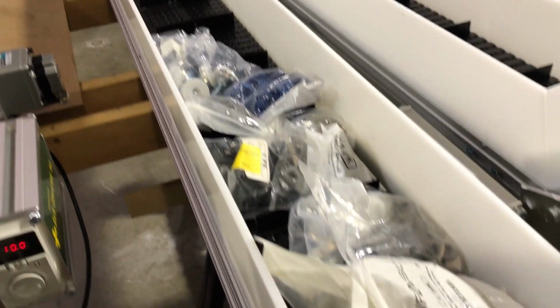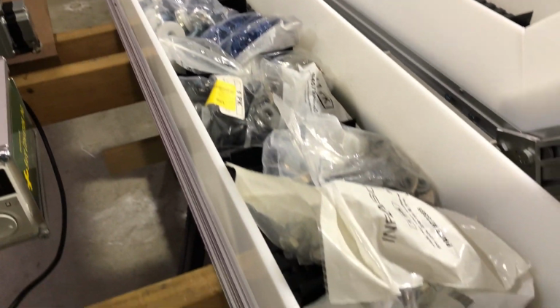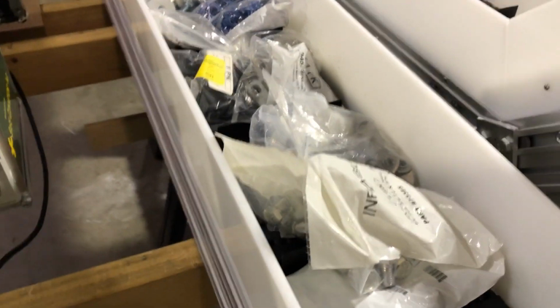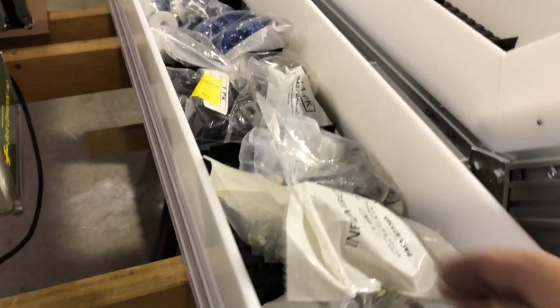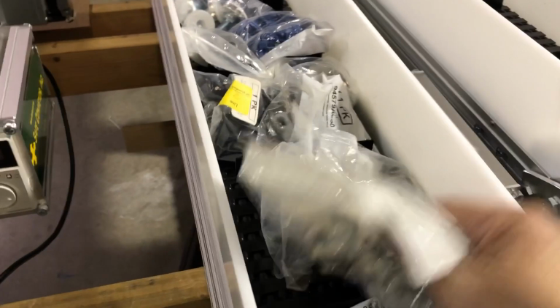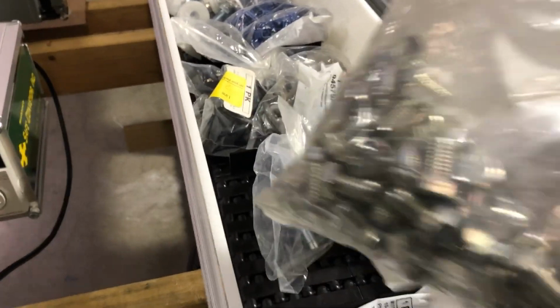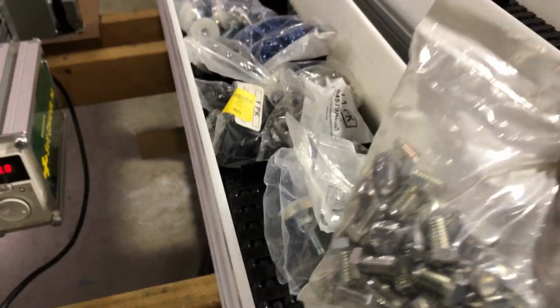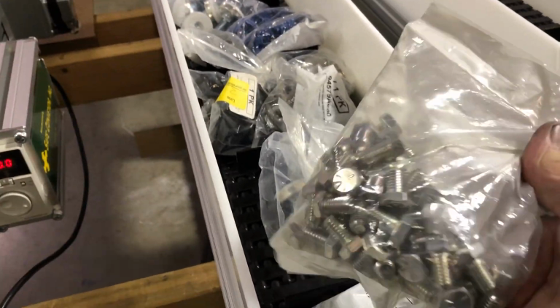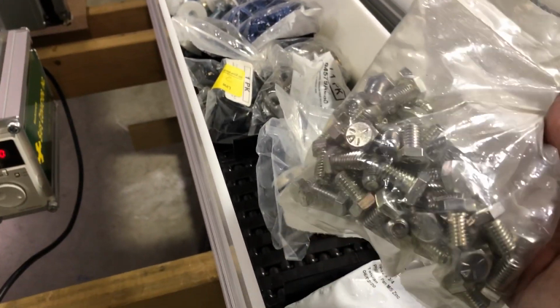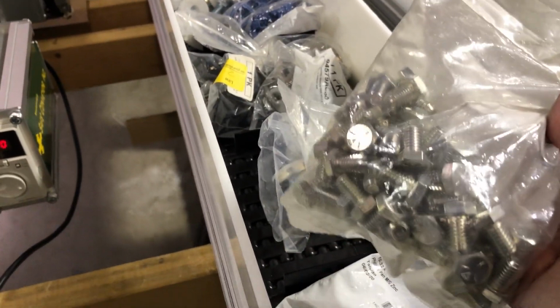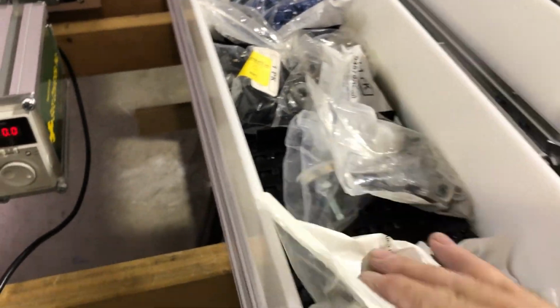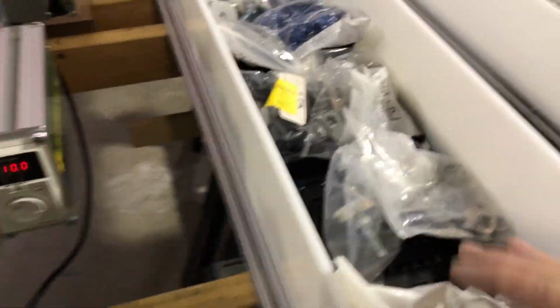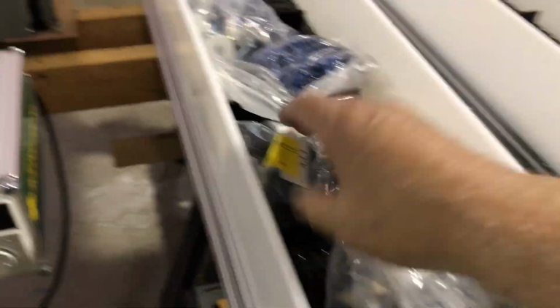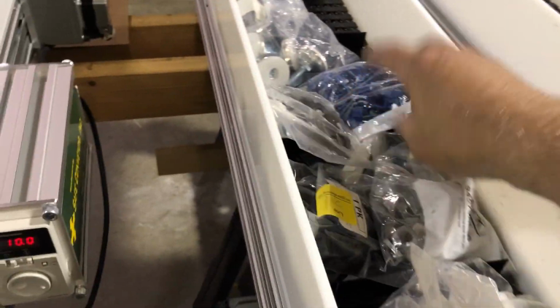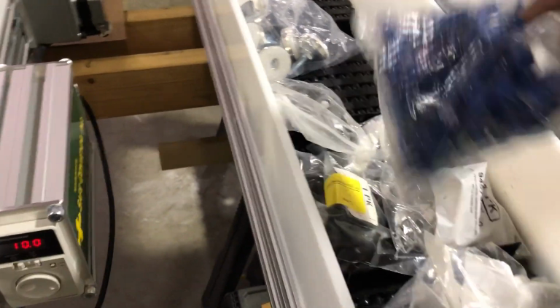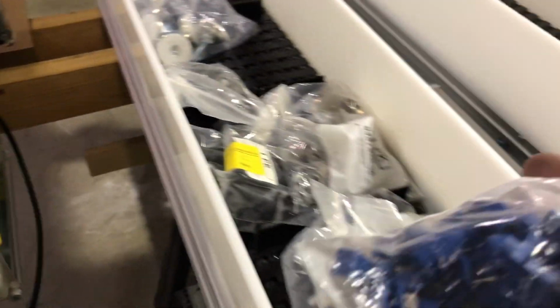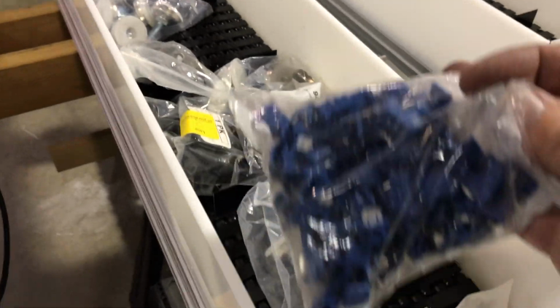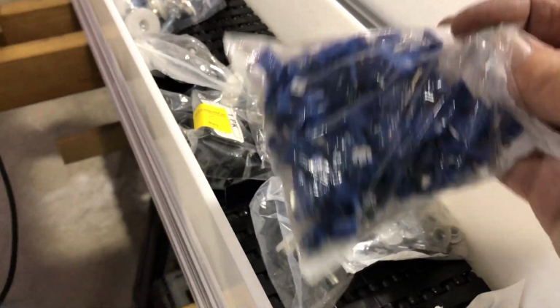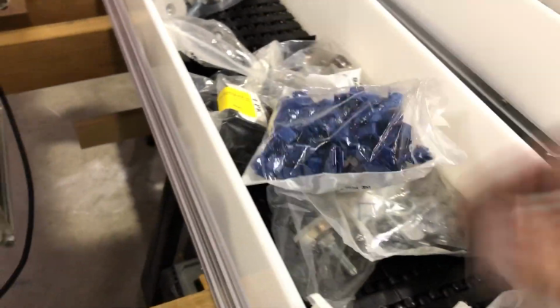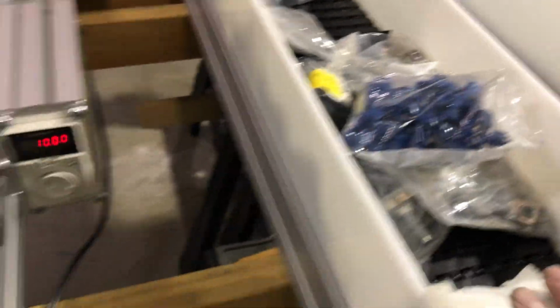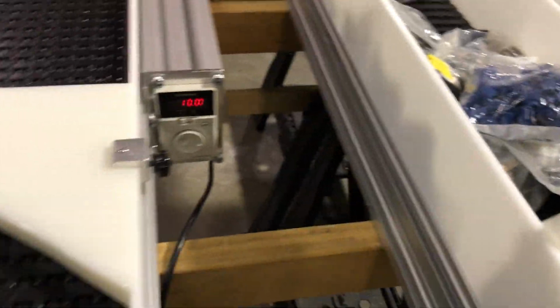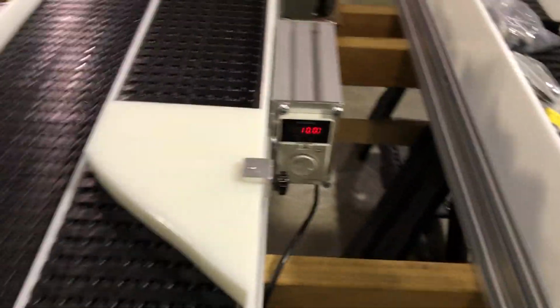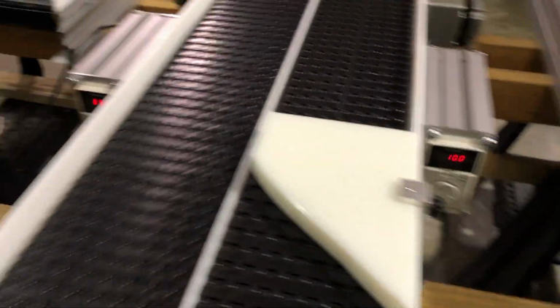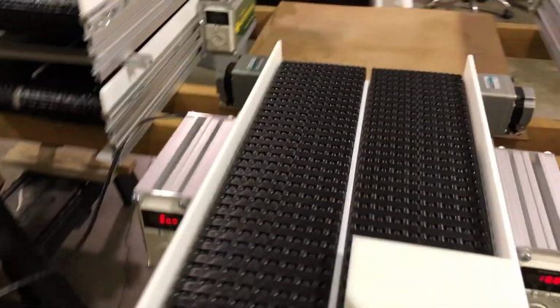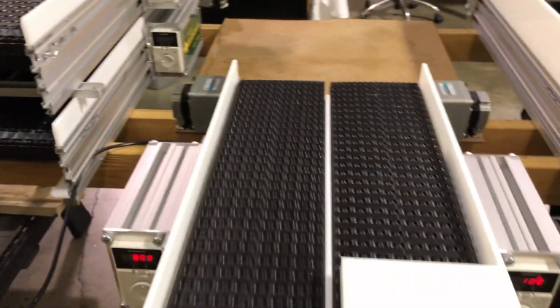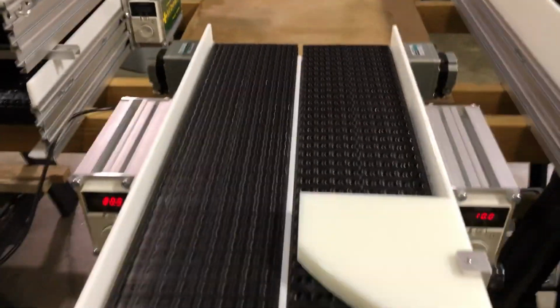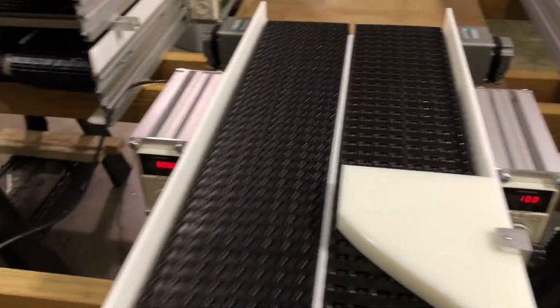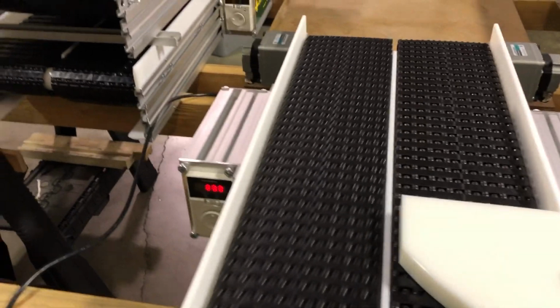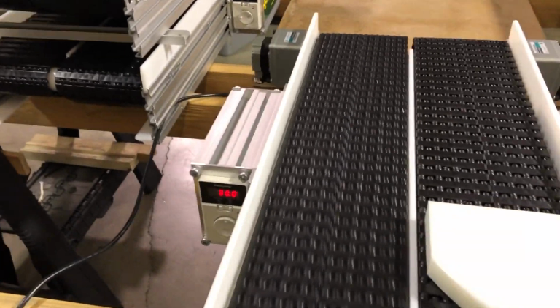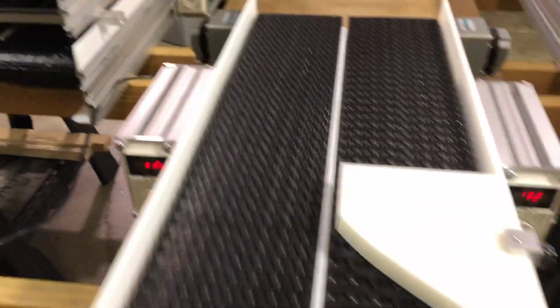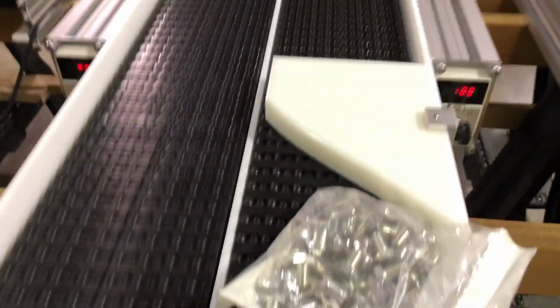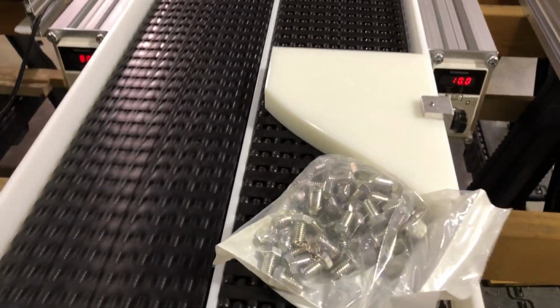They might be heavy, like this big bag of bolts, or they might be light, like these little plastic connectors. We're going to drop them in and they're going to go off the end. This is just a mock-up — that's what you need to see.